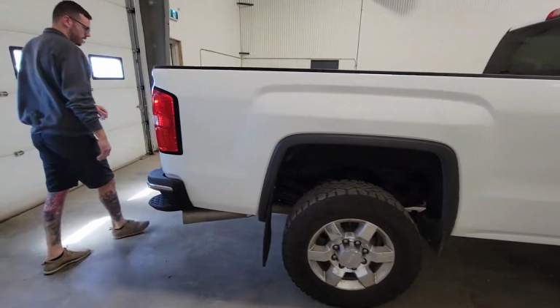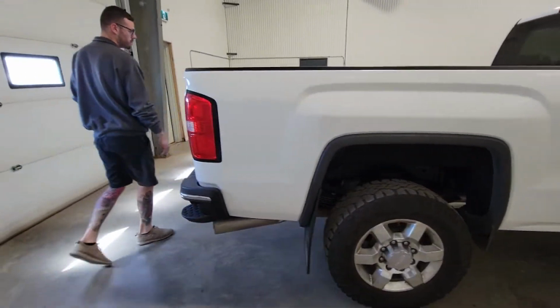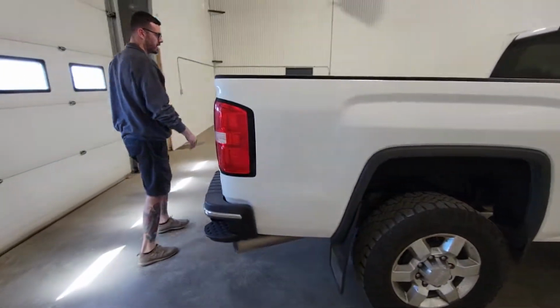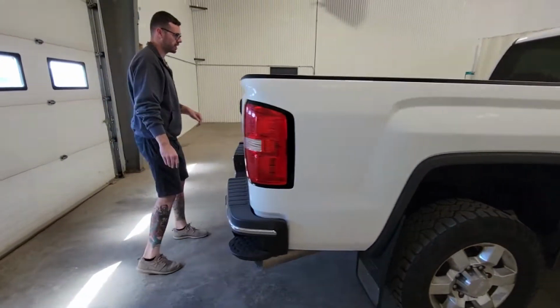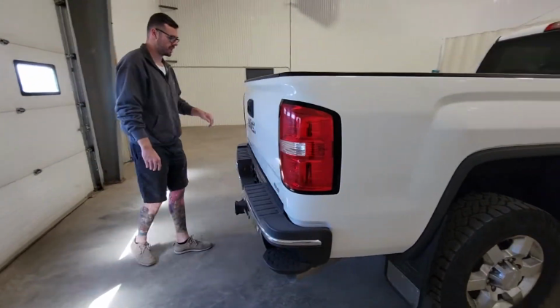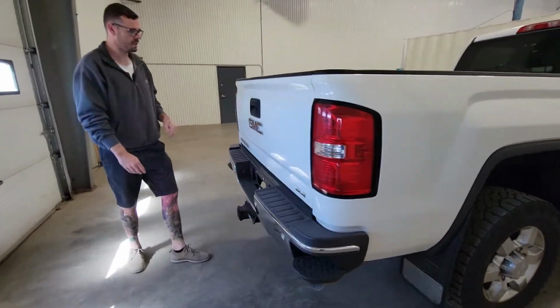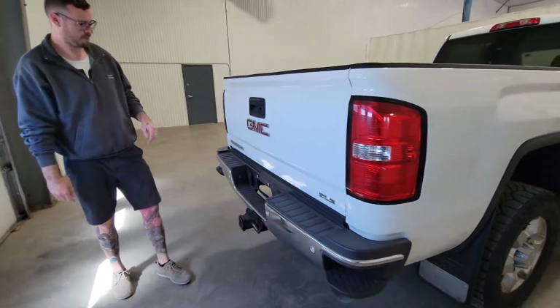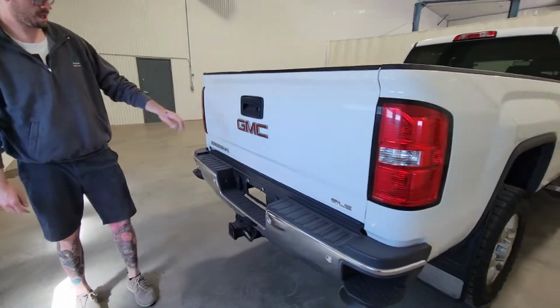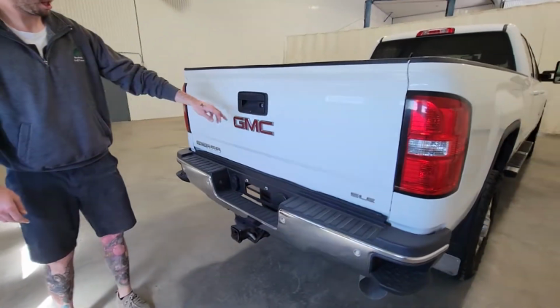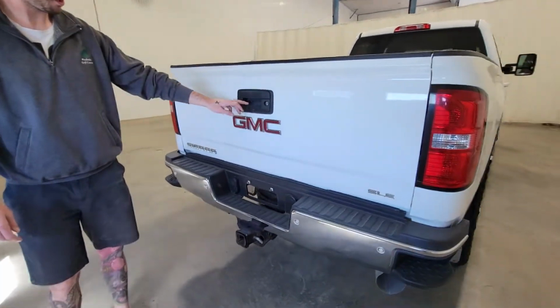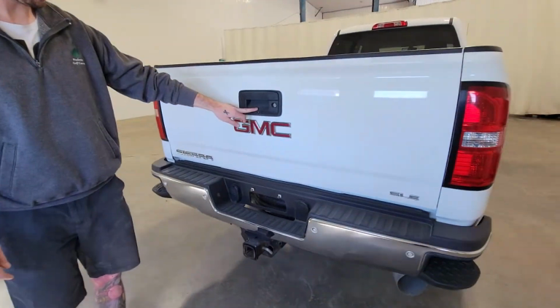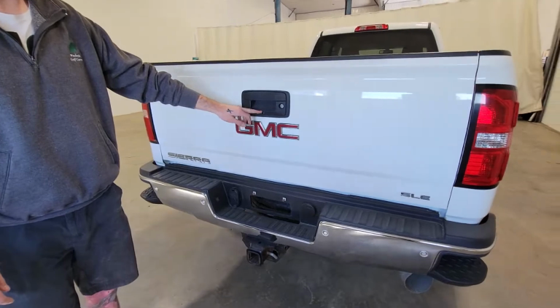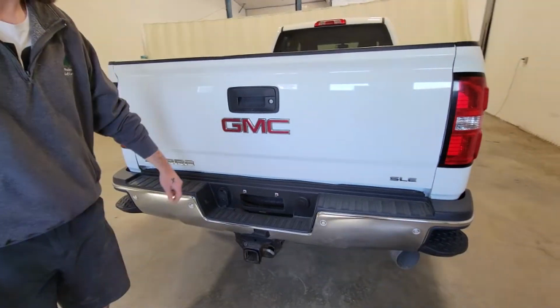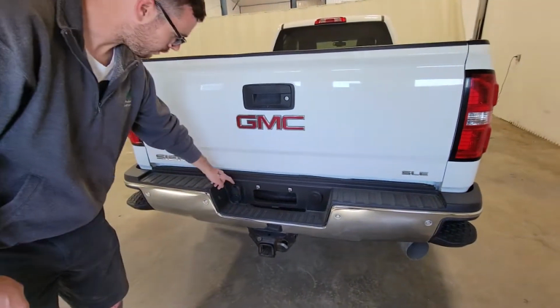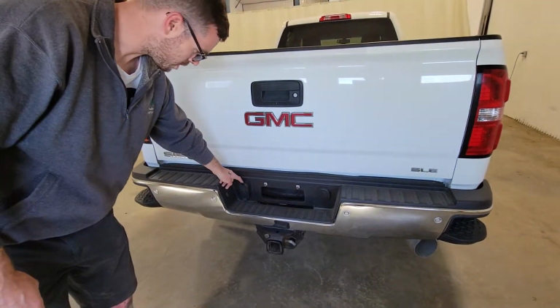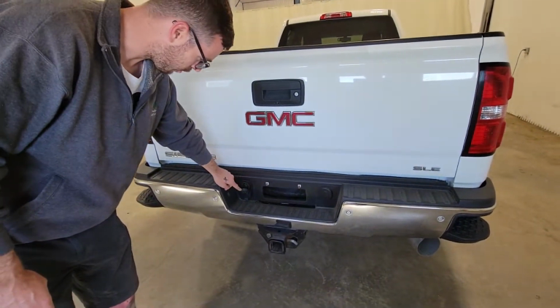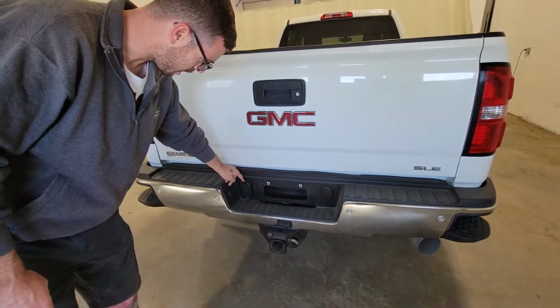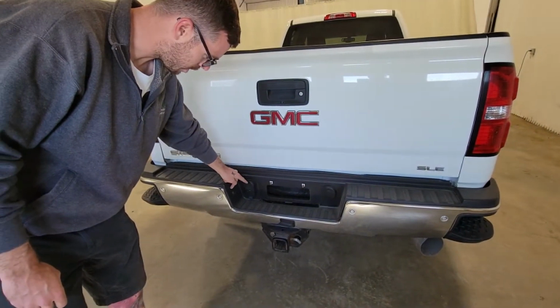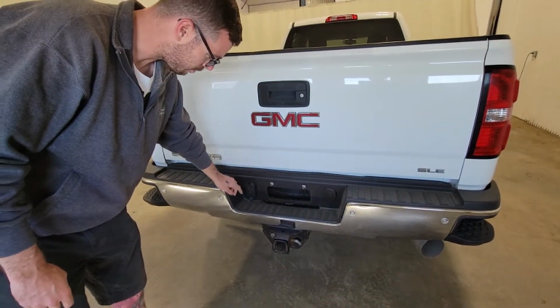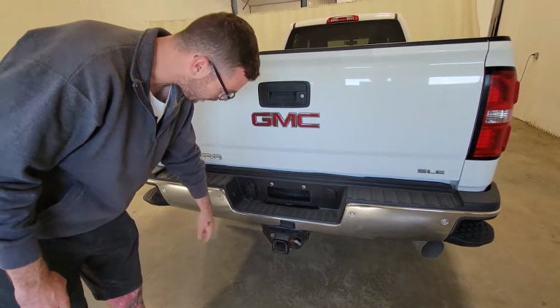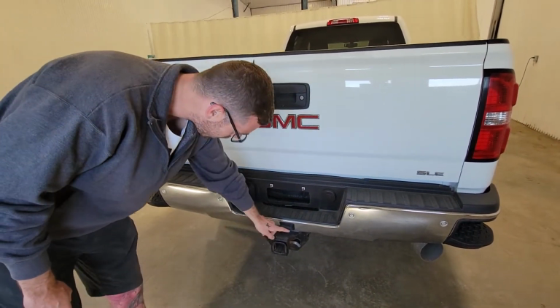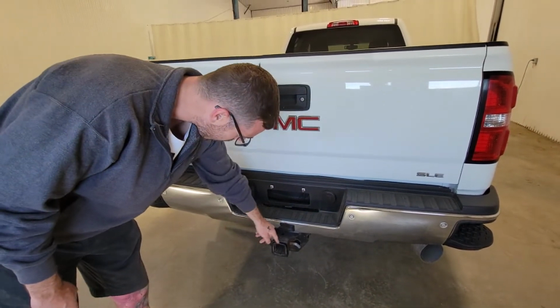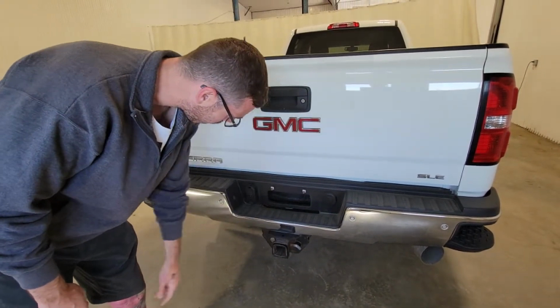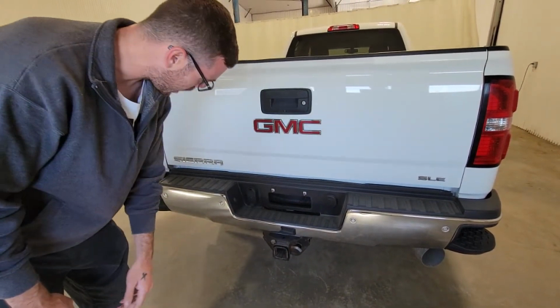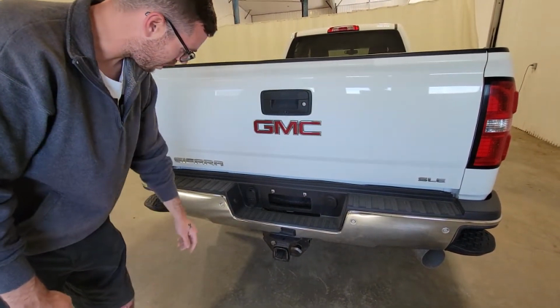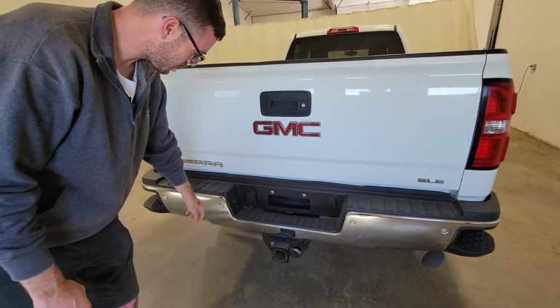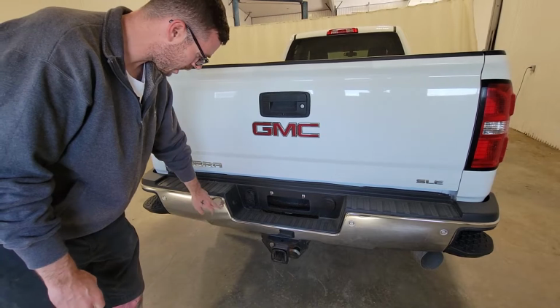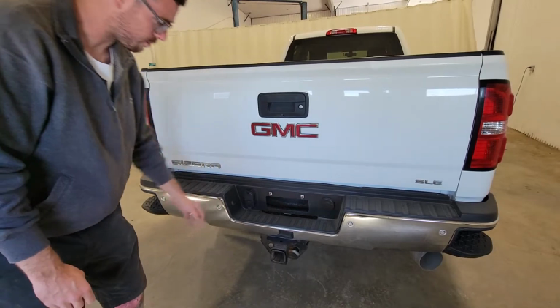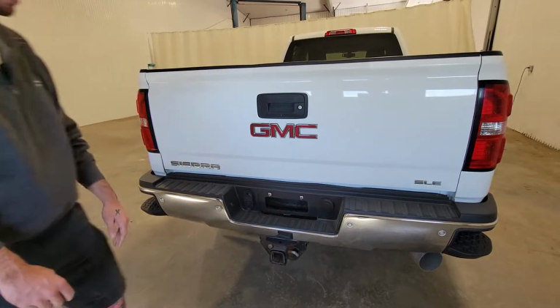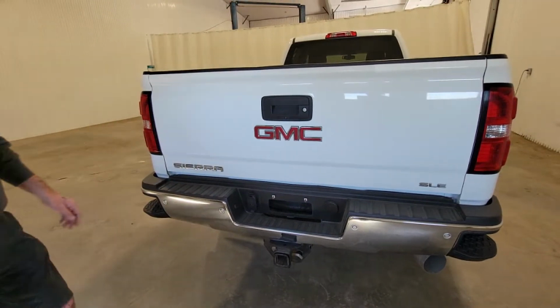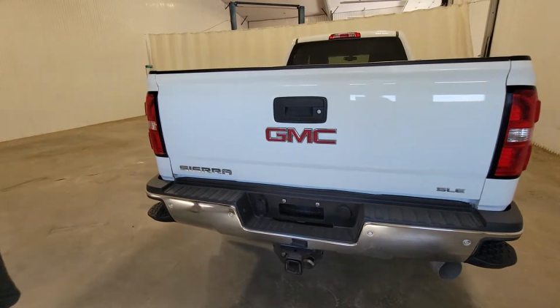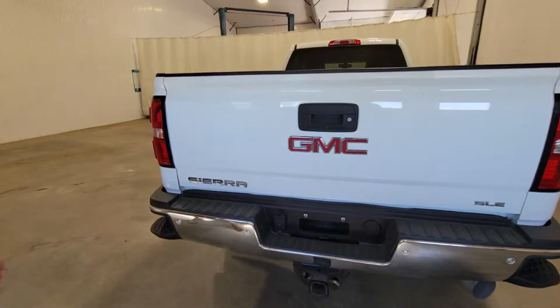Full 8 foot long box as well — plenty of room to put anything in there that you need. There's a backup camera, 4 pin as well as 7 pin wiring, a class 5 hitch, and some rear park sensors as well.